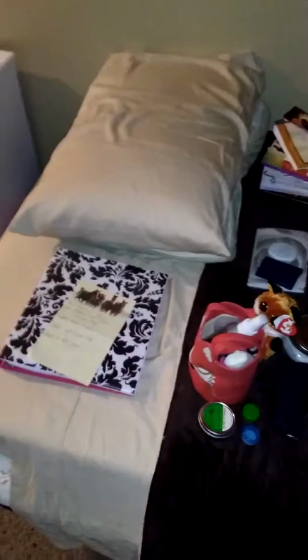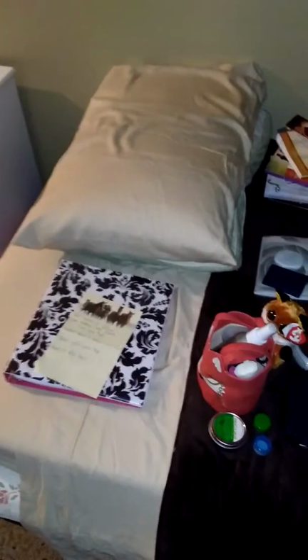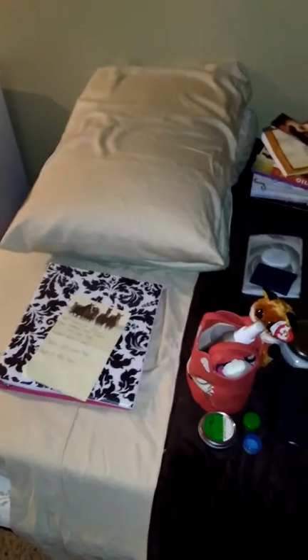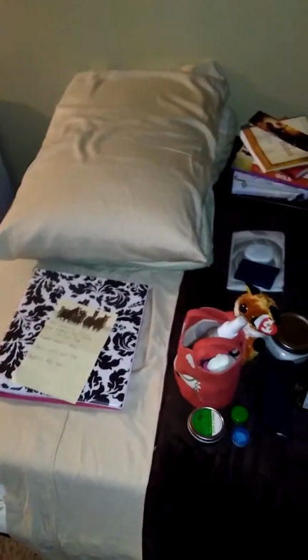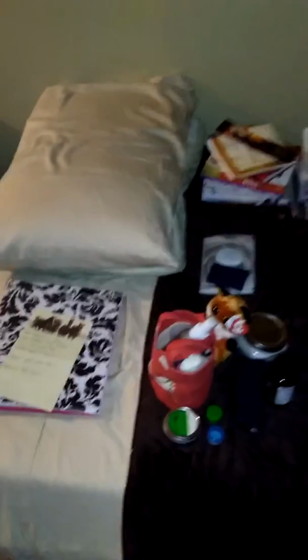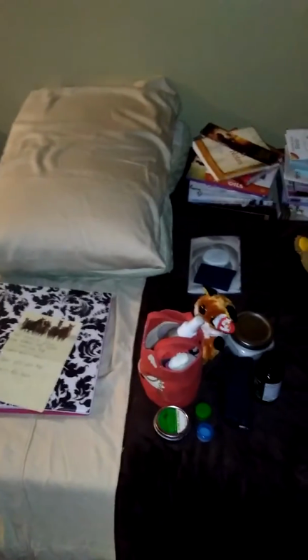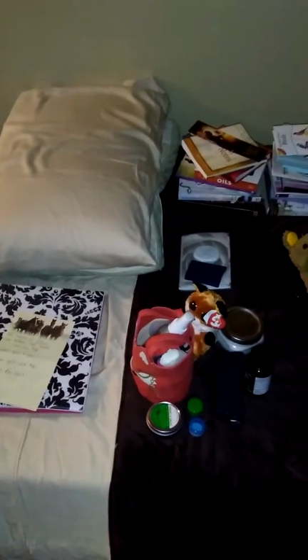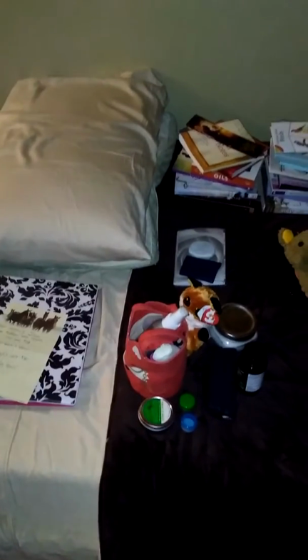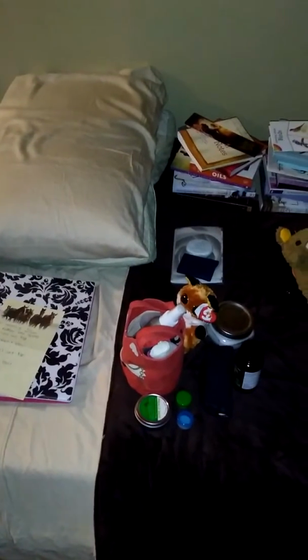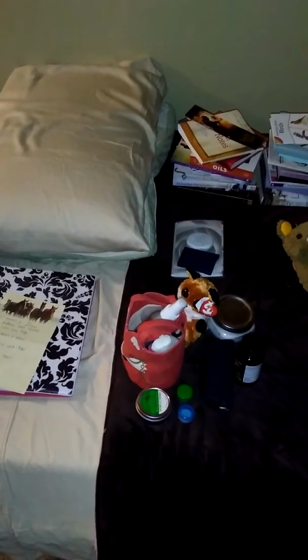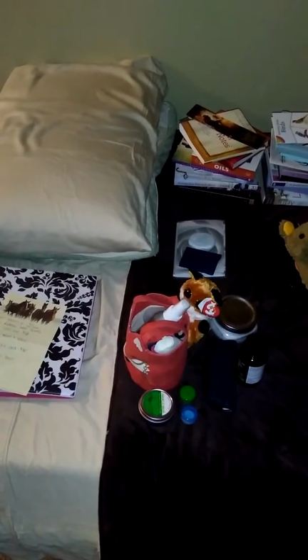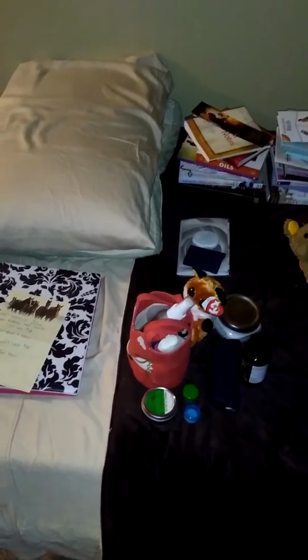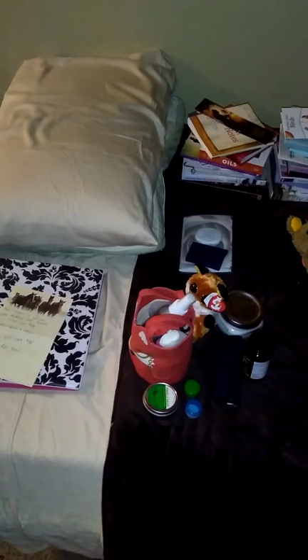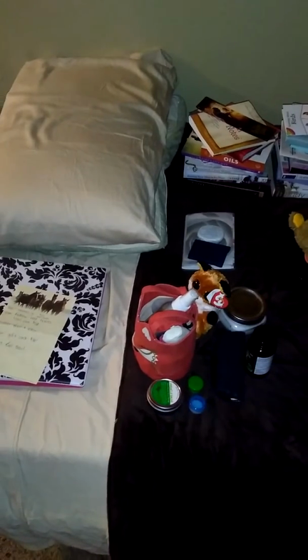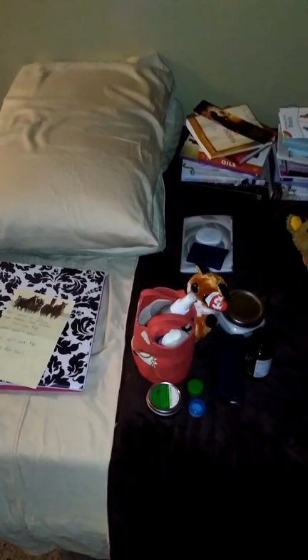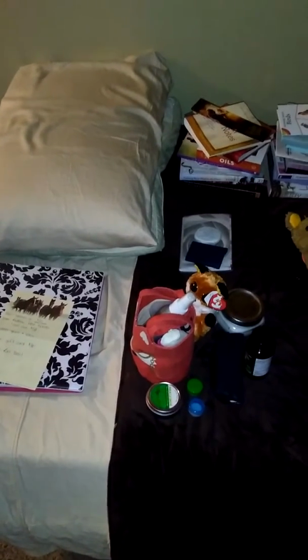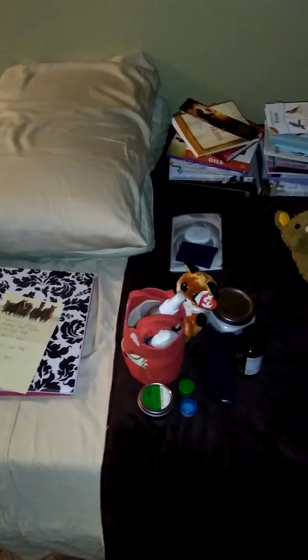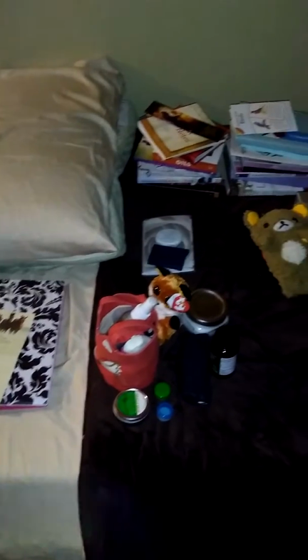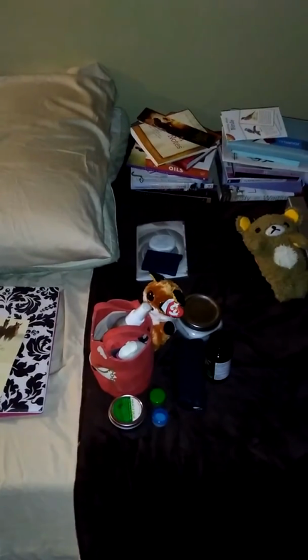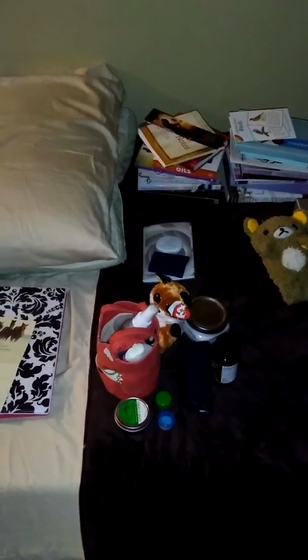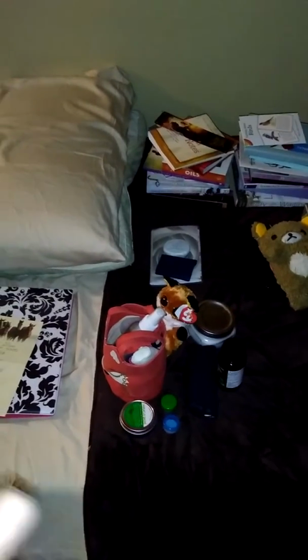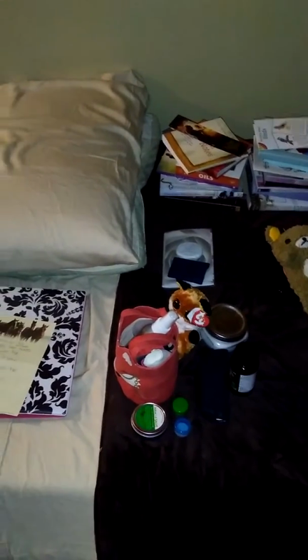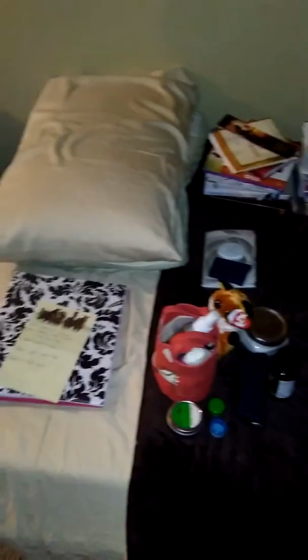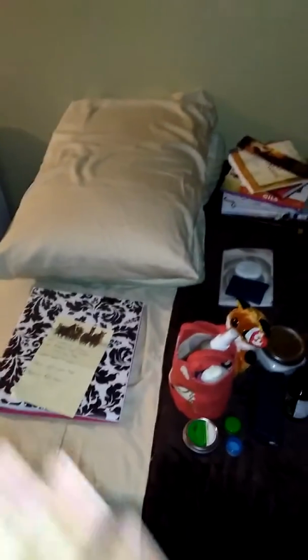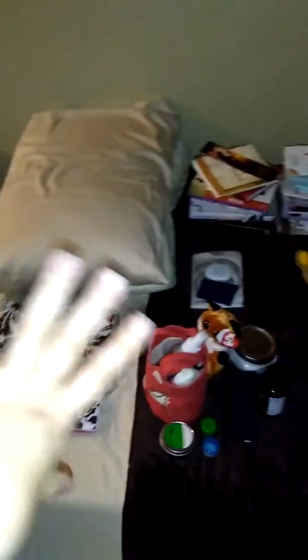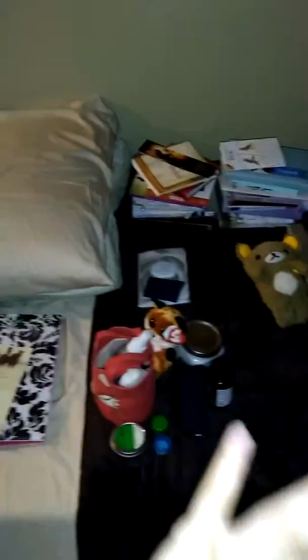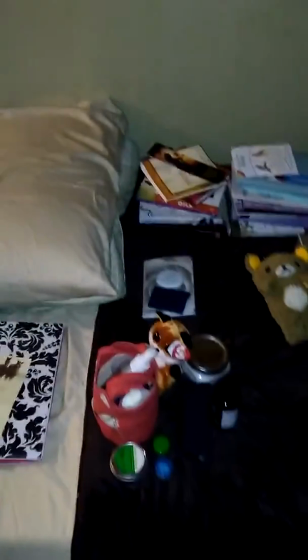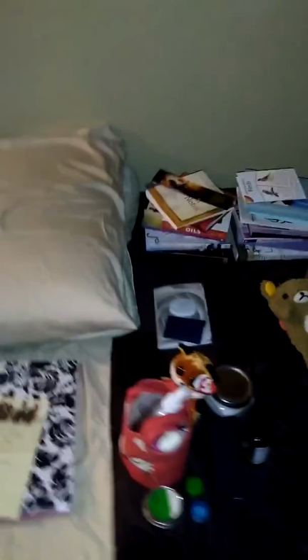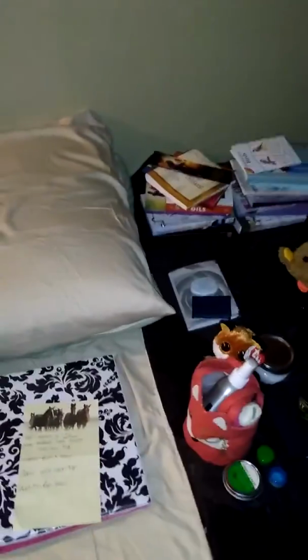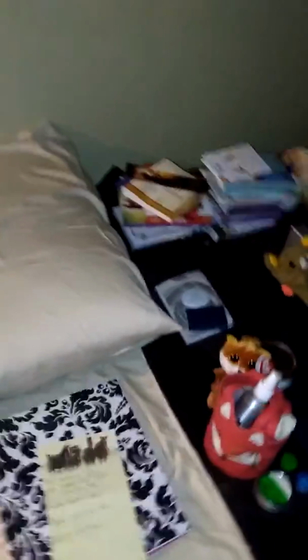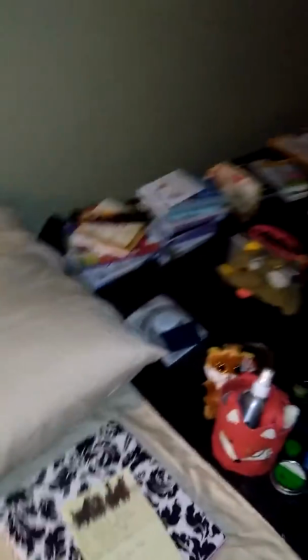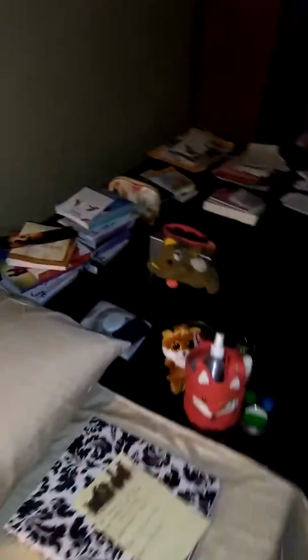Hey guys, so I recorded the whole video and then I realized my phone has a light feature because the lighting is really bad, so we're gonna fix this. I'm gonna show you a quick overview of everything on the bed.